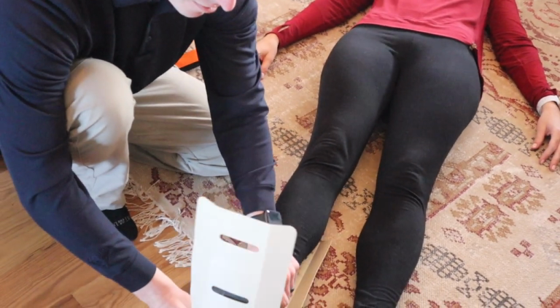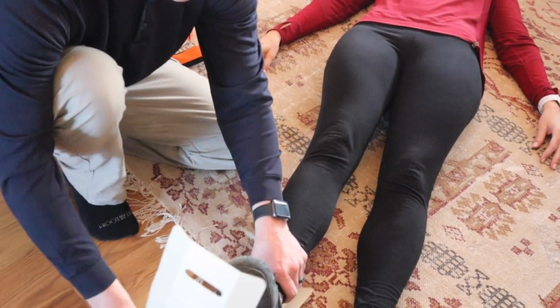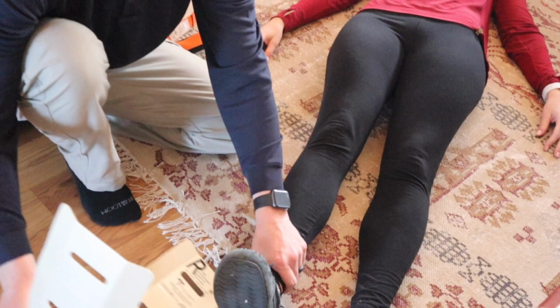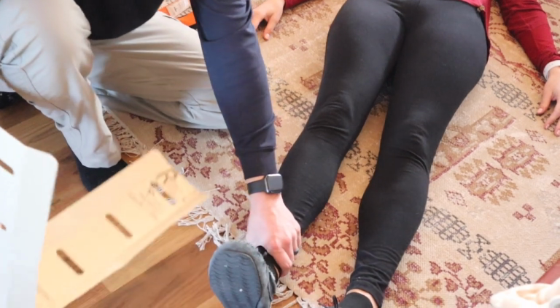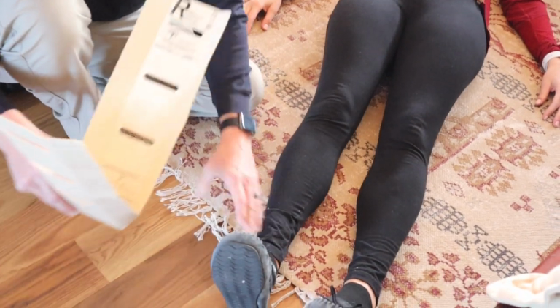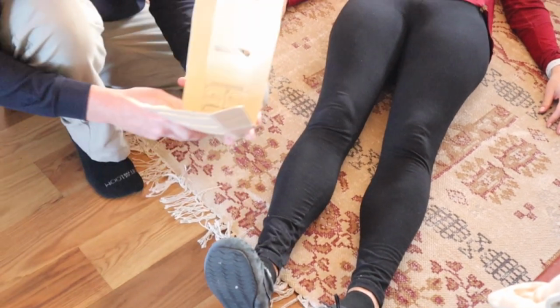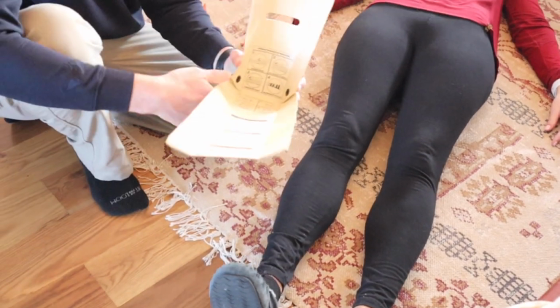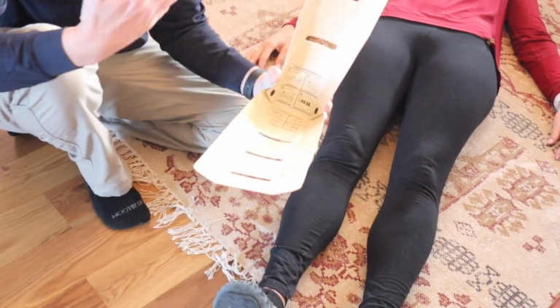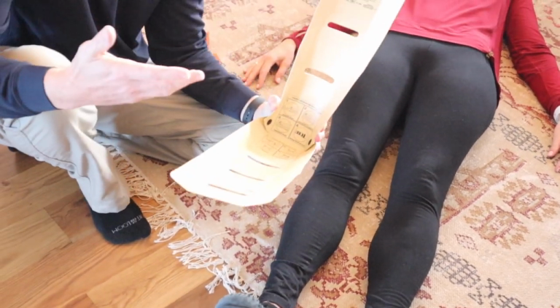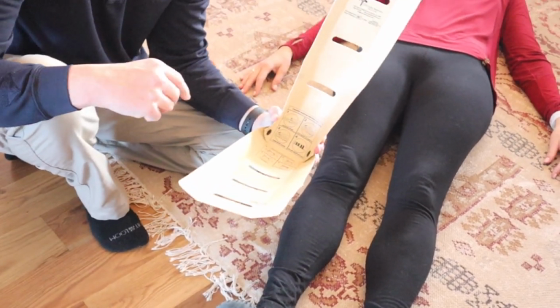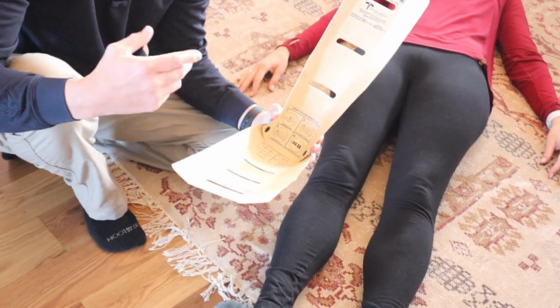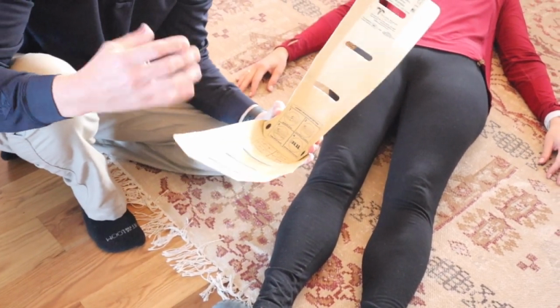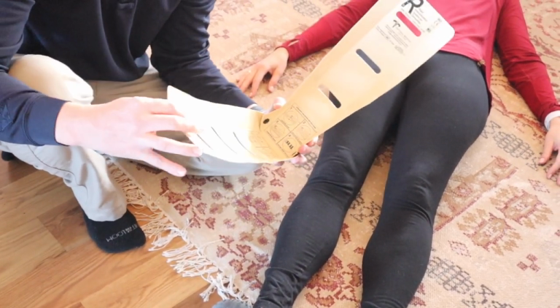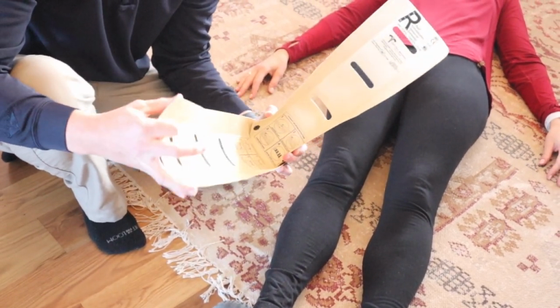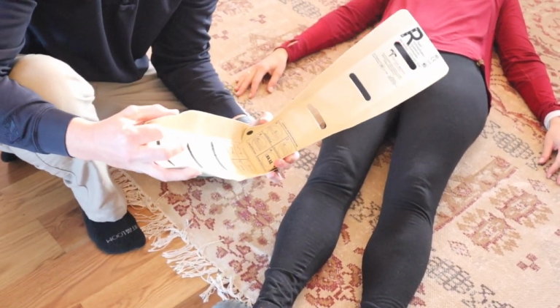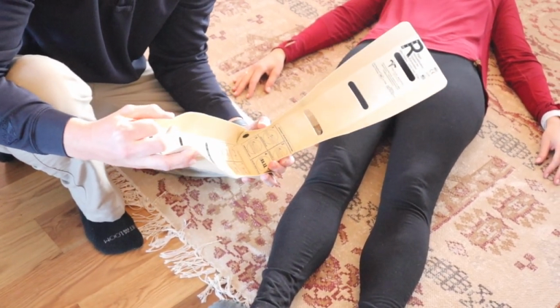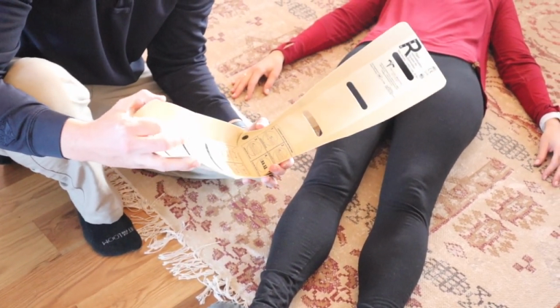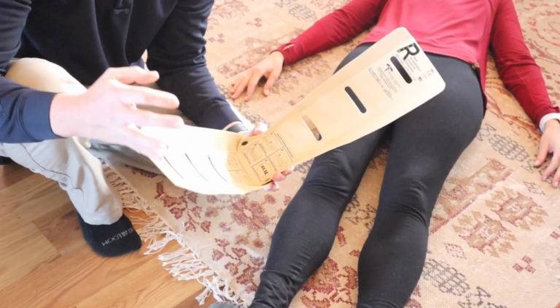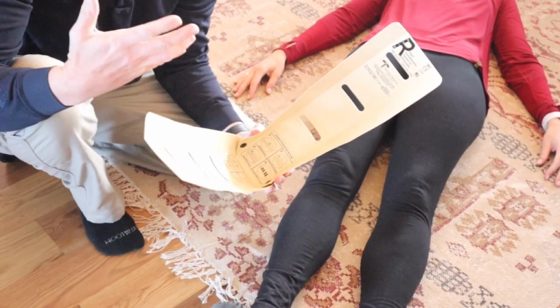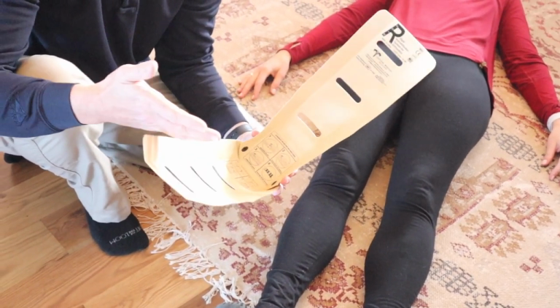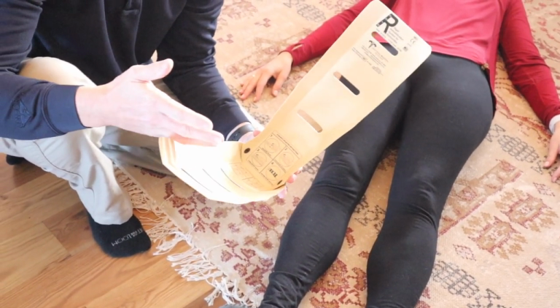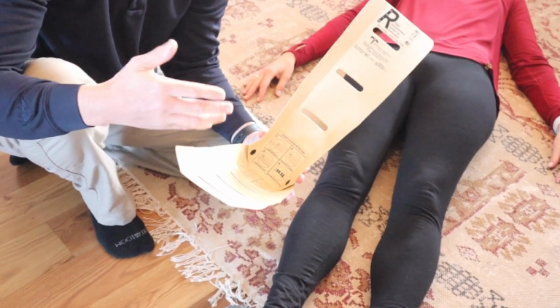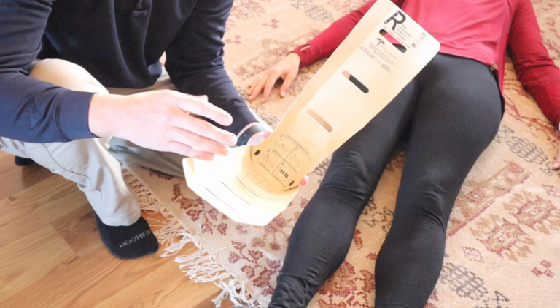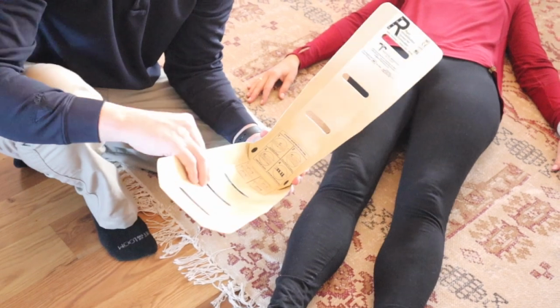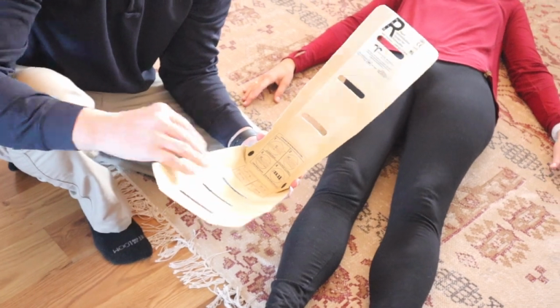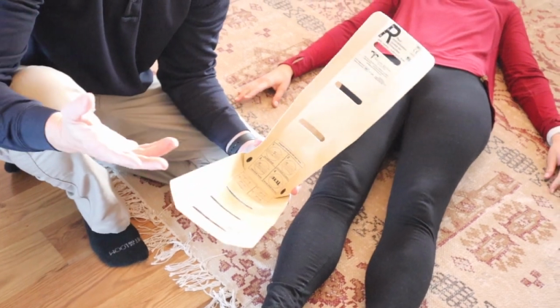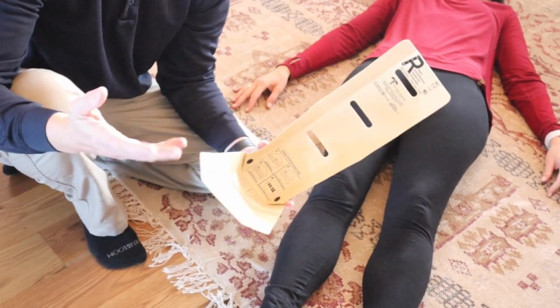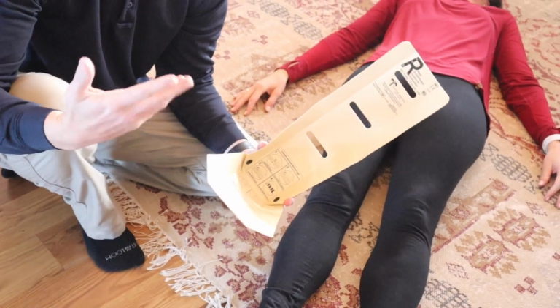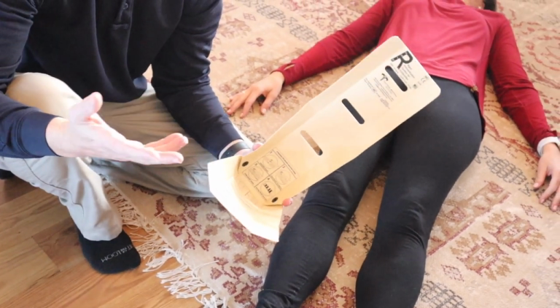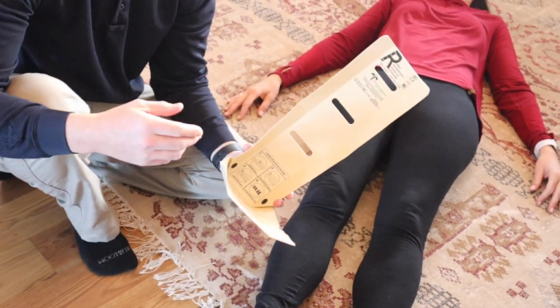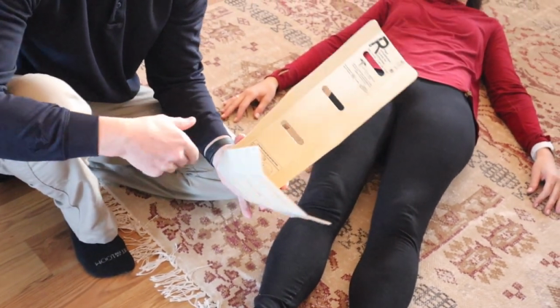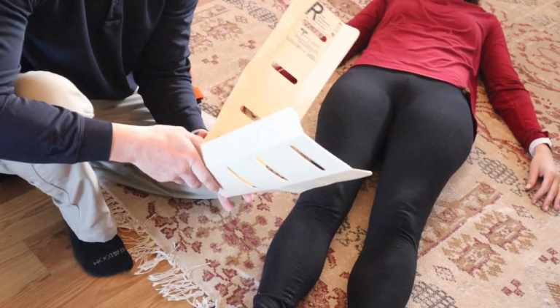This operates just like your typical splint does. And because it's not cardboard, if you get some blood on it, it's going to wipe clean — you don't have to worry about contamination.